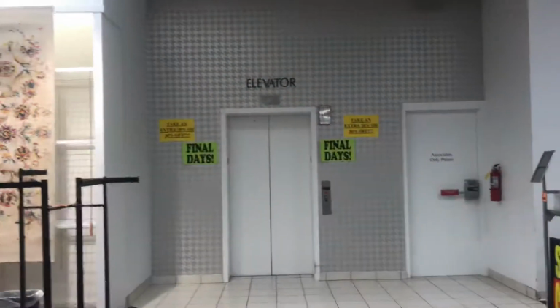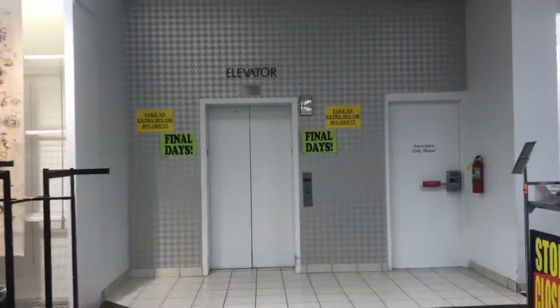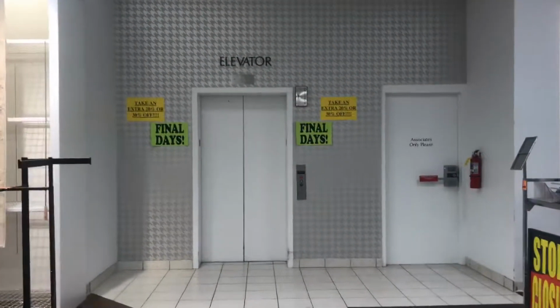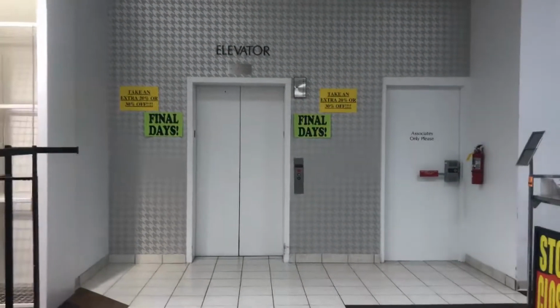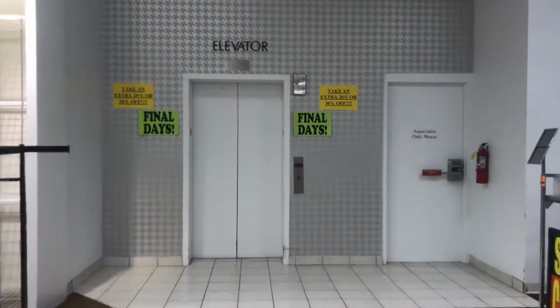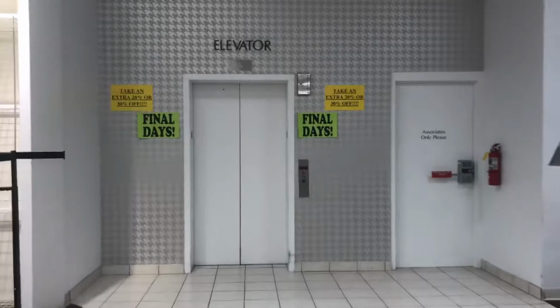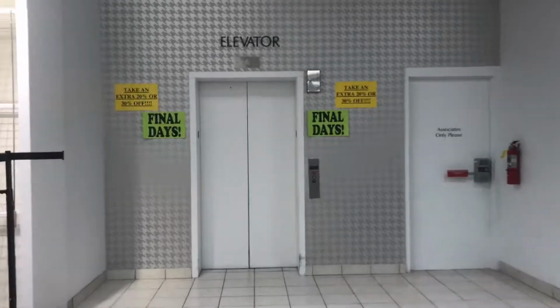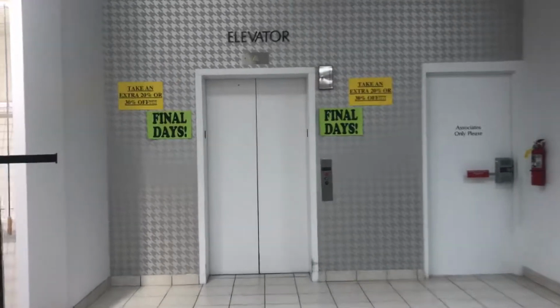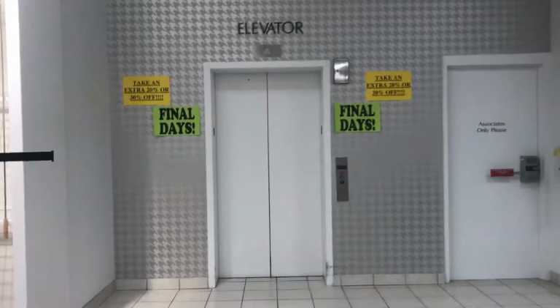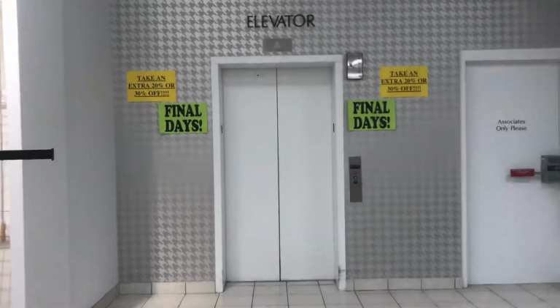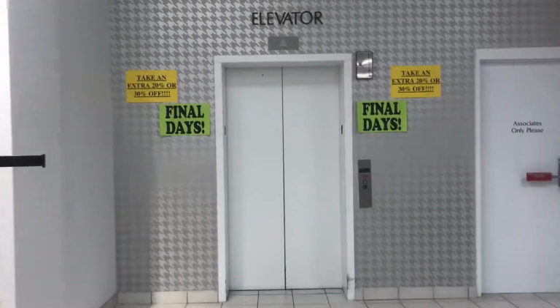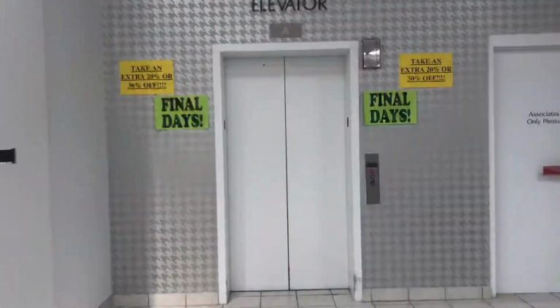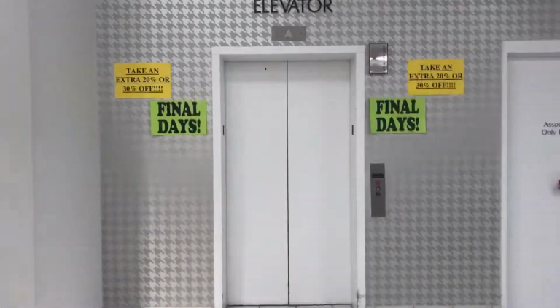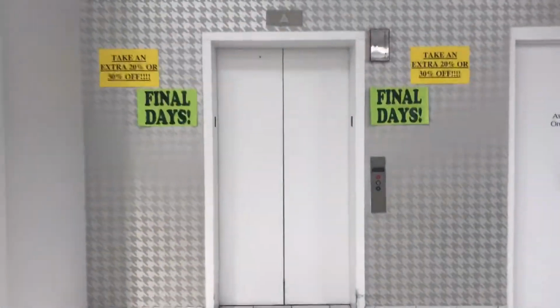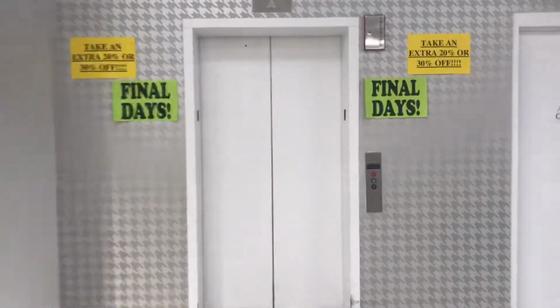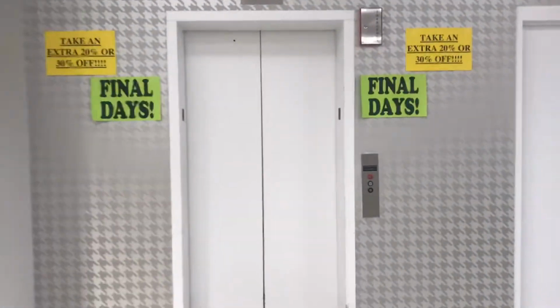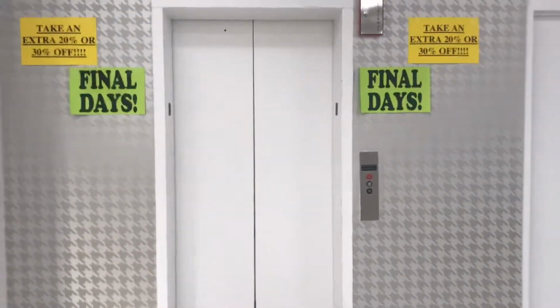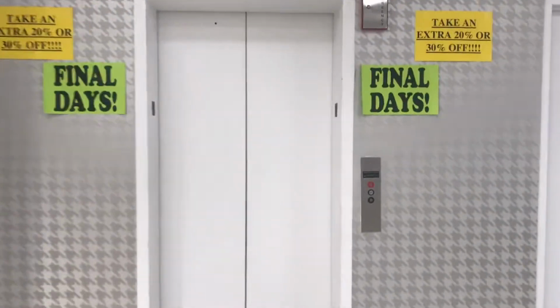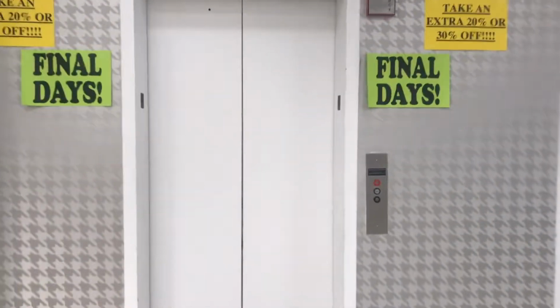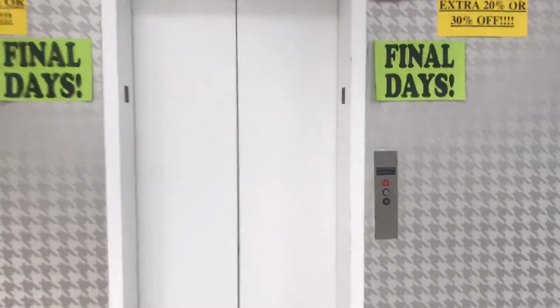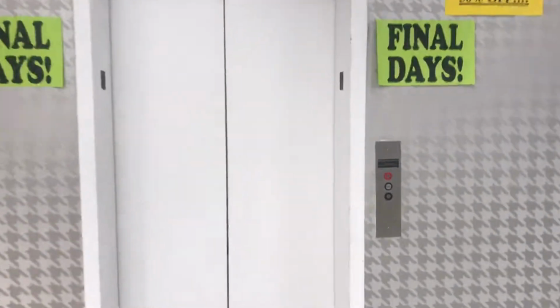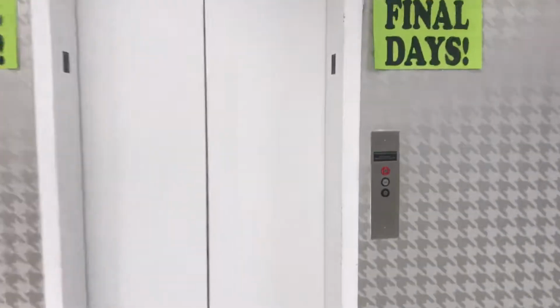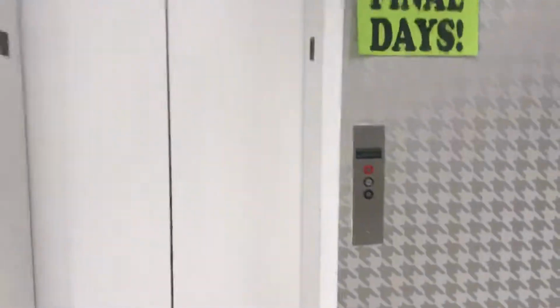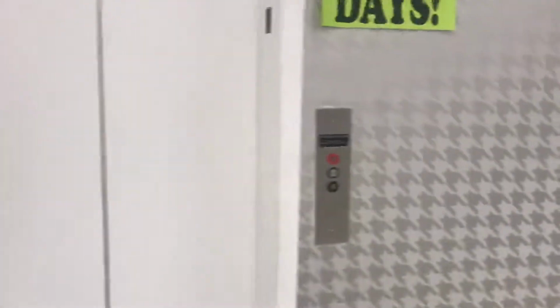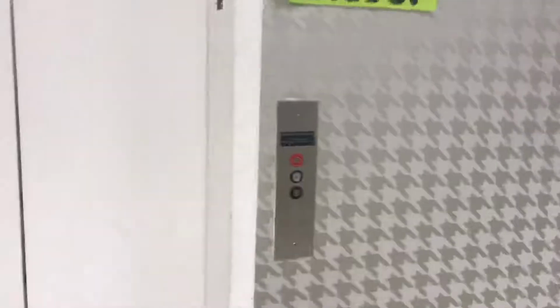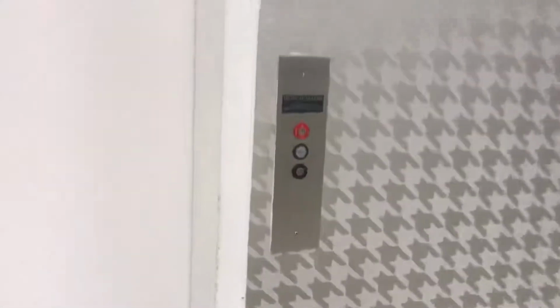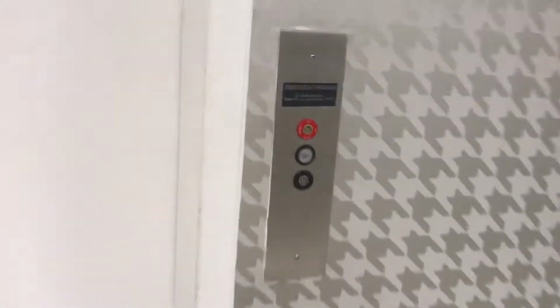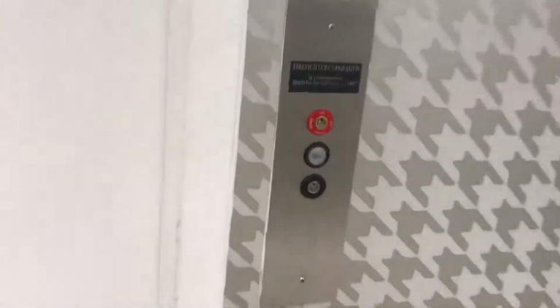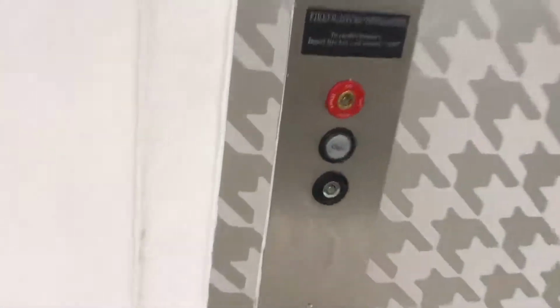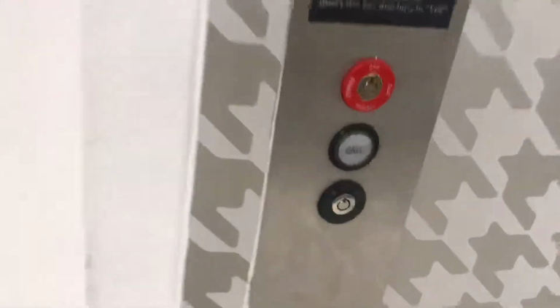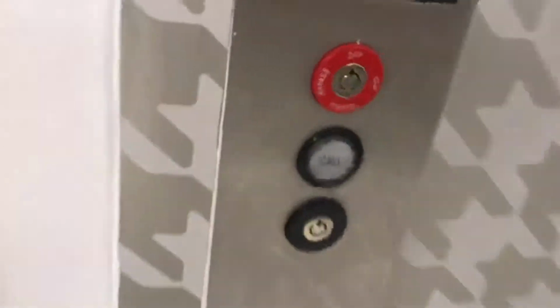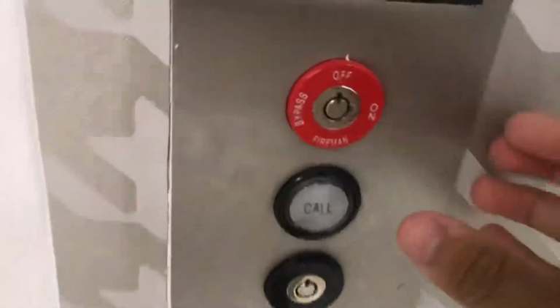Alright YouTube, this is the elevator at Herberger's at Rosedale Mall, Roseville, Minnesota. I think it's a Montgomery.